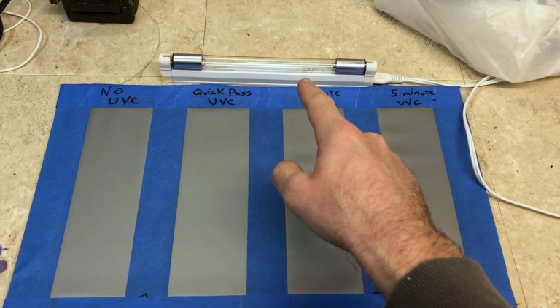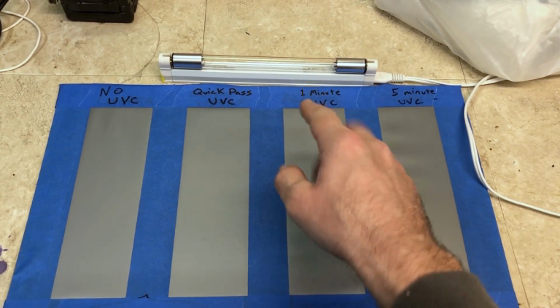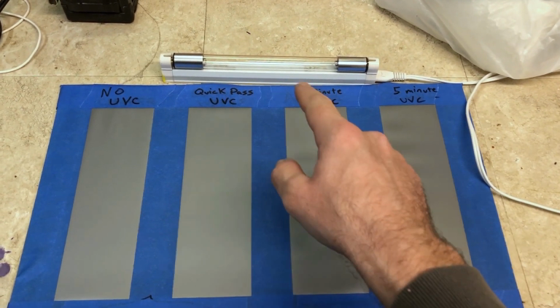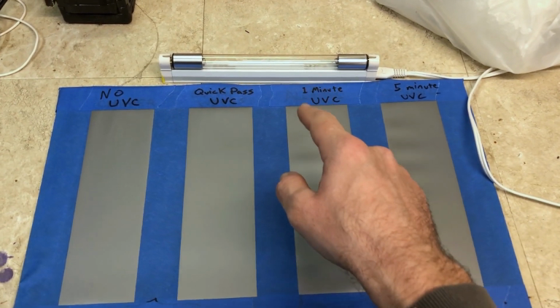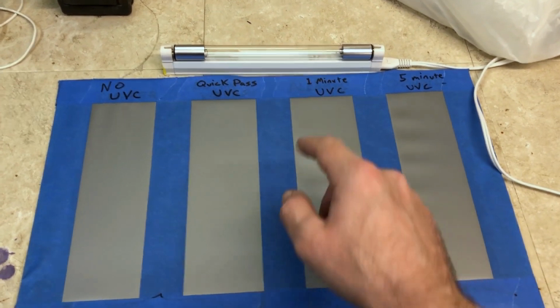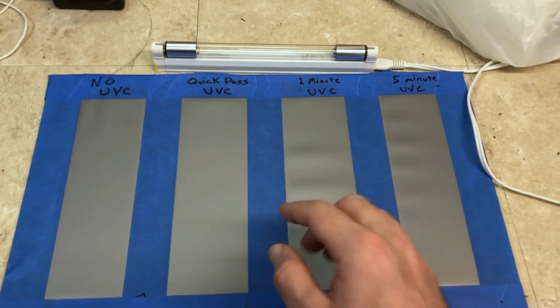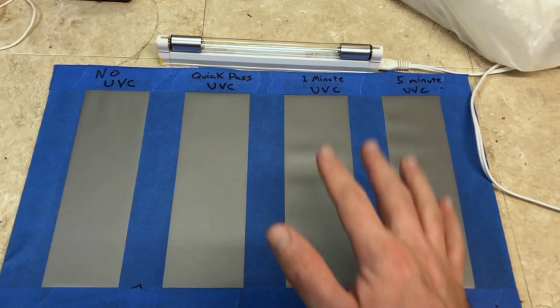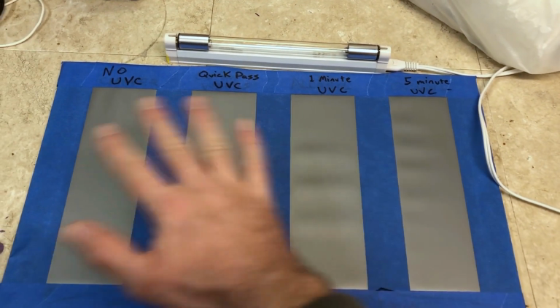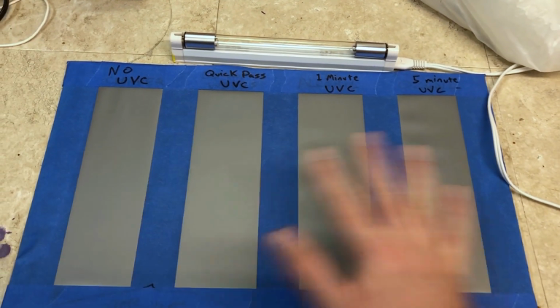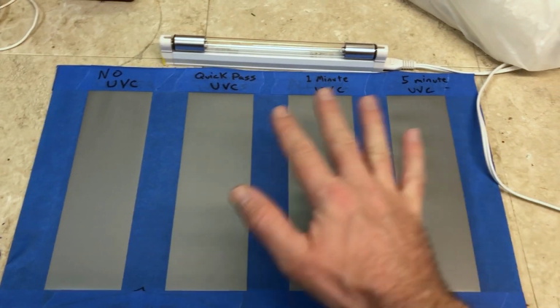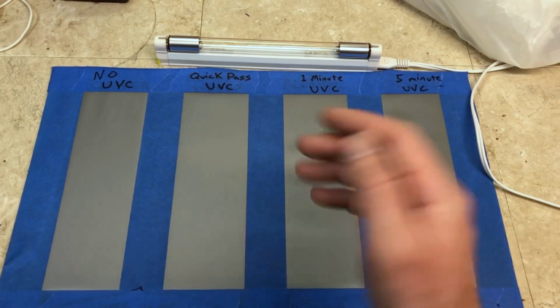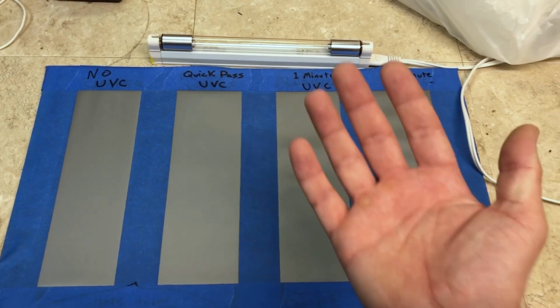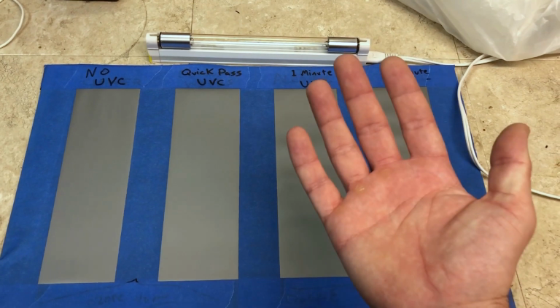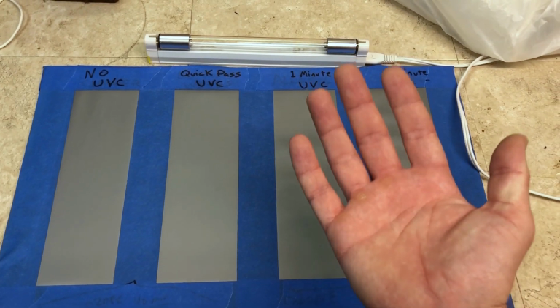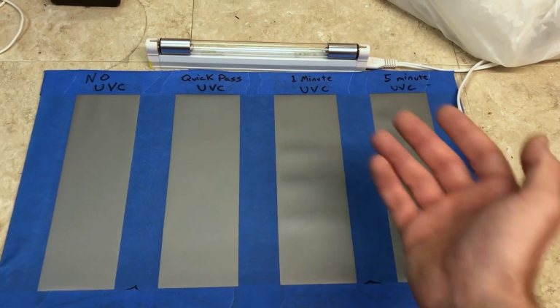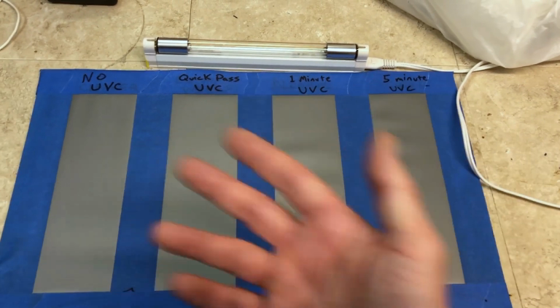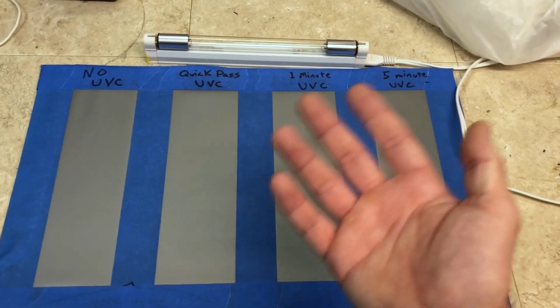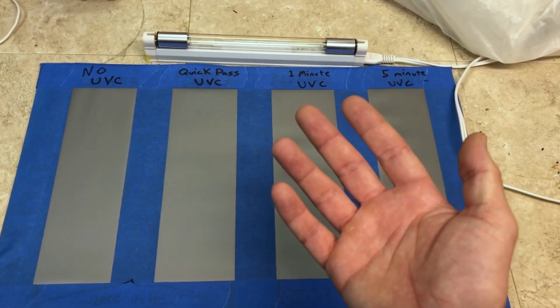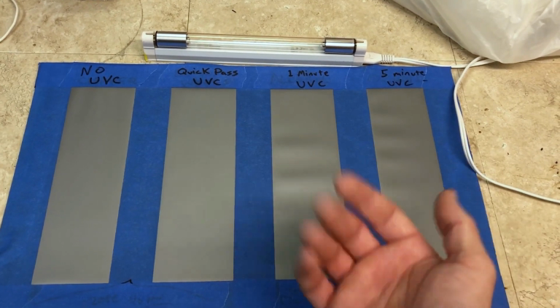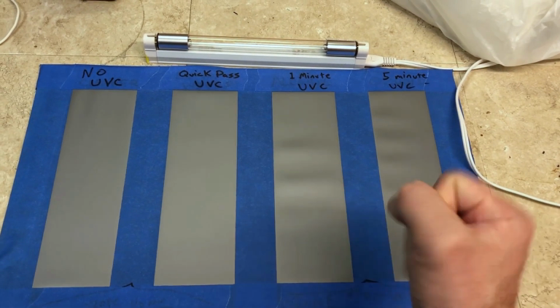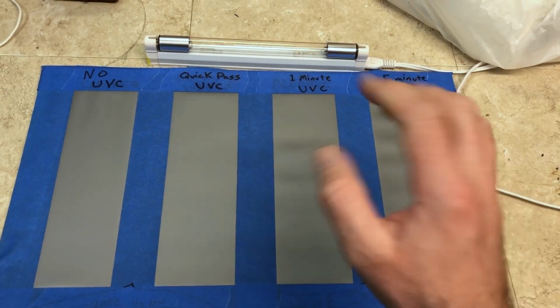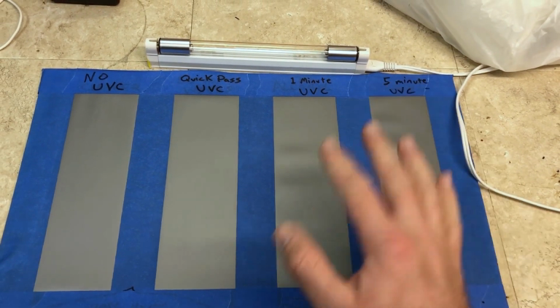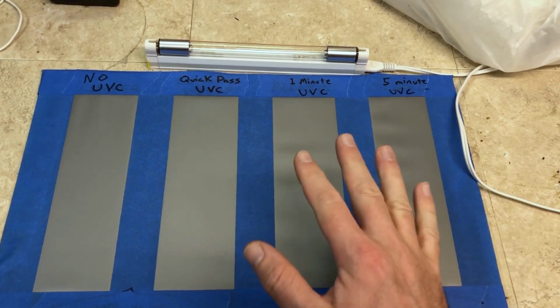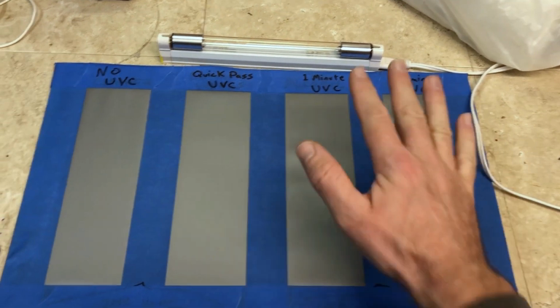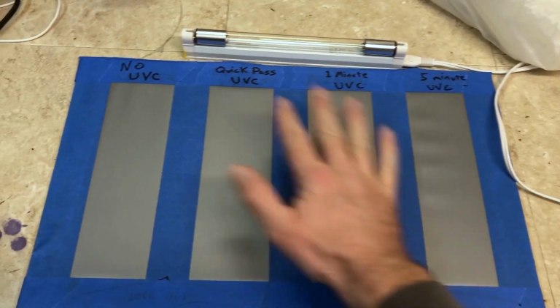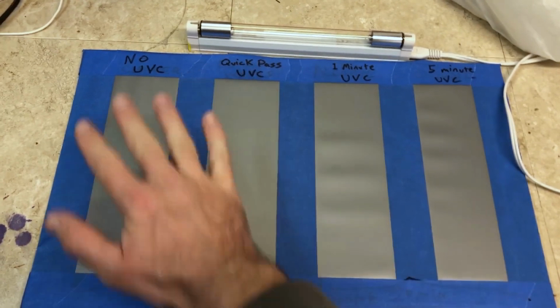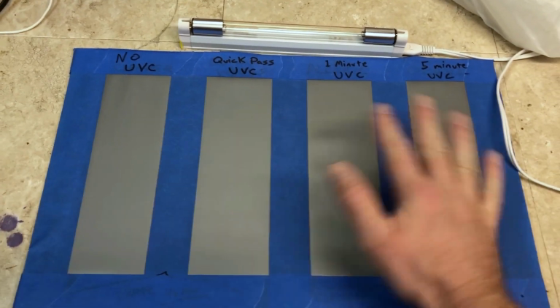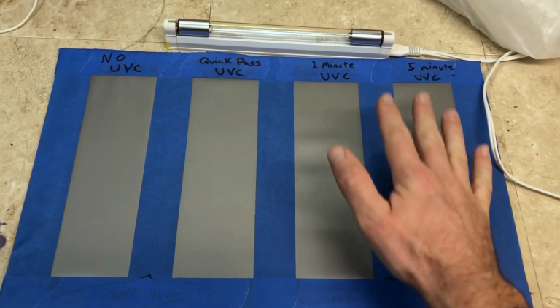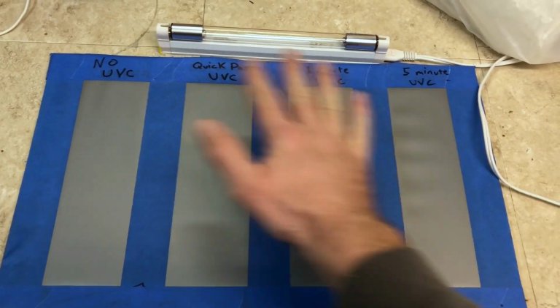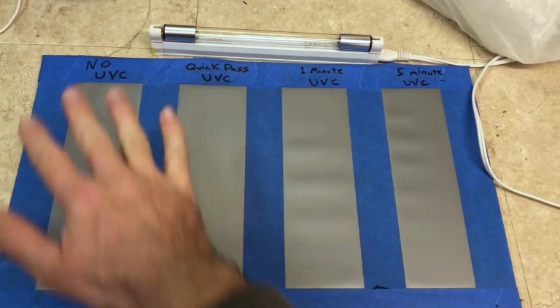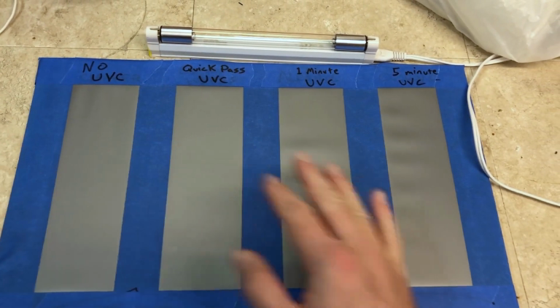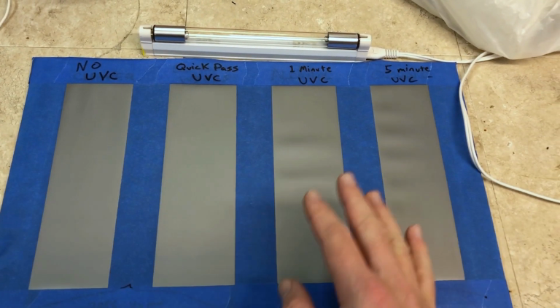In this video we're going to be using this six-watt fluorescent tube quartz glass UVC light, and we're going to be dirtying up this panel — basically just wetting my hands, touching a bunch of stuff around the house, and then lightly wetting them again and touching each one of these panels to make sure they're evenly coated in germs.